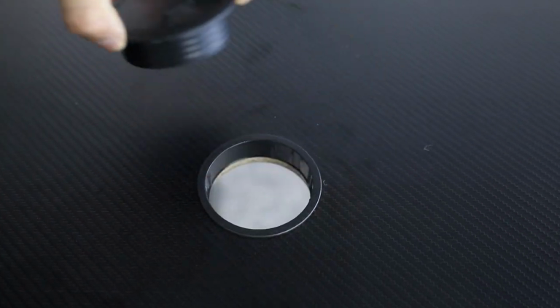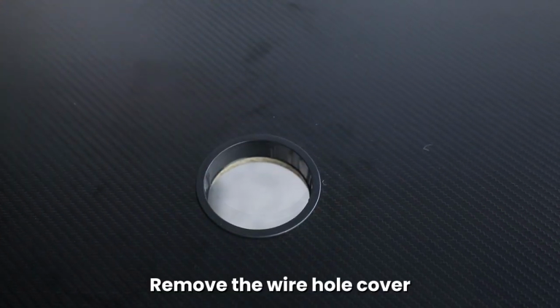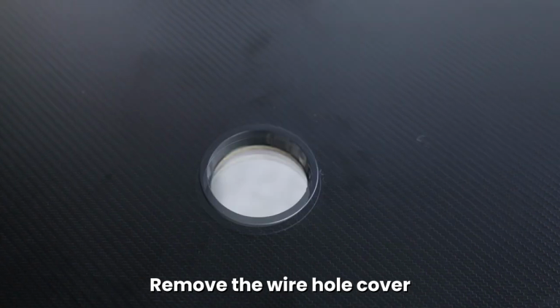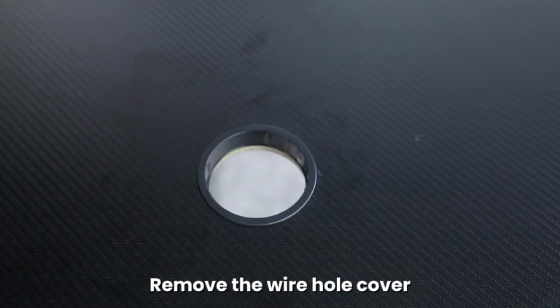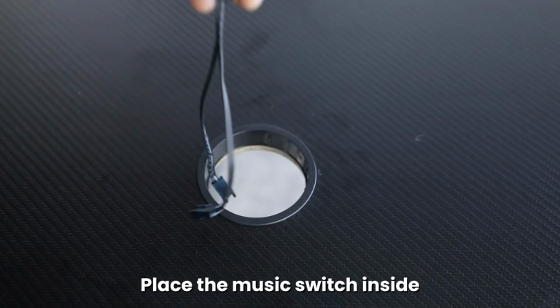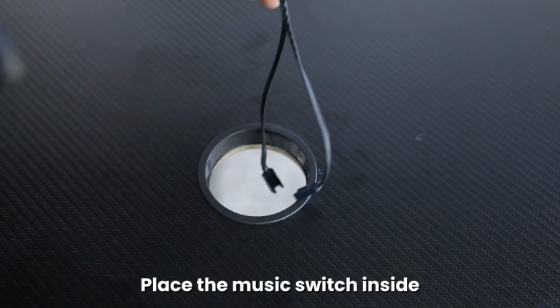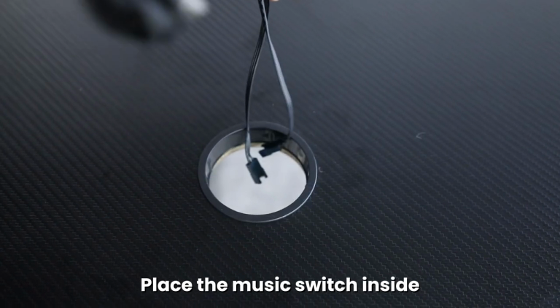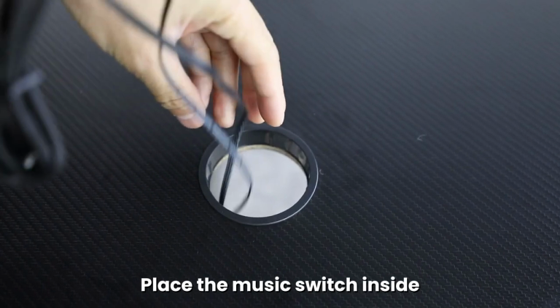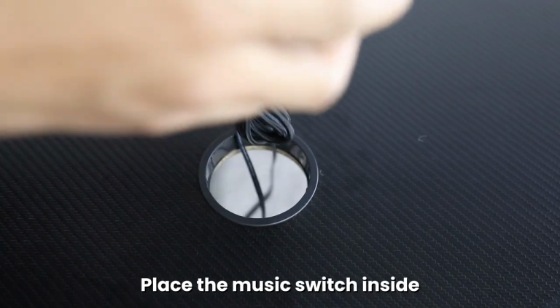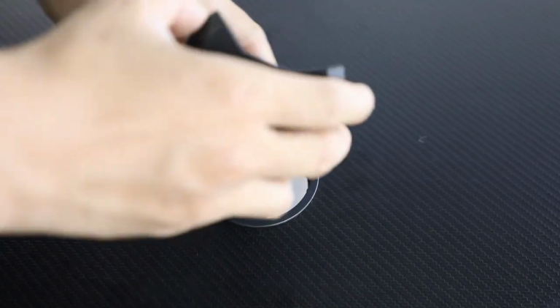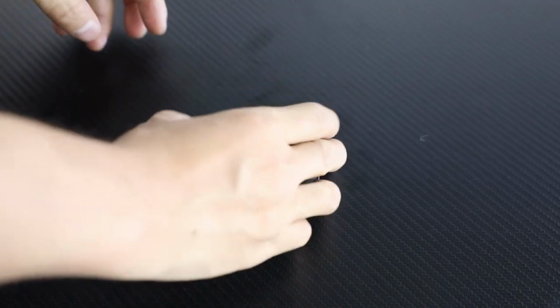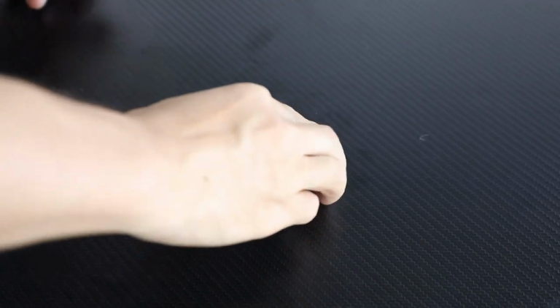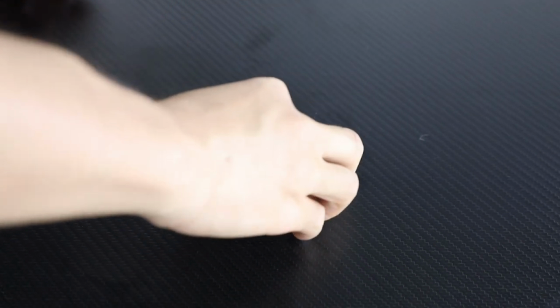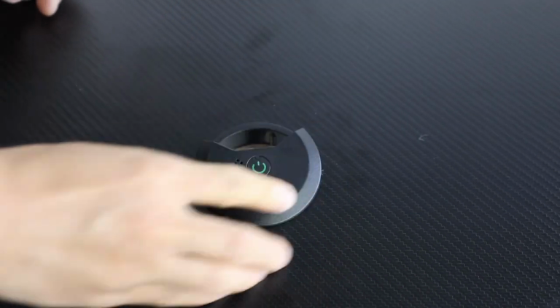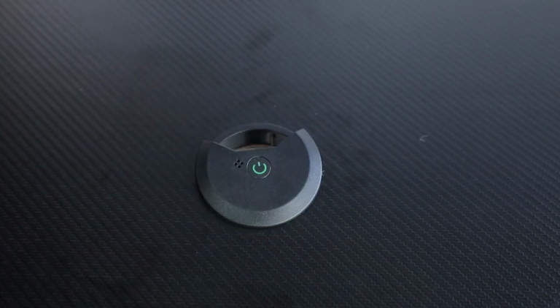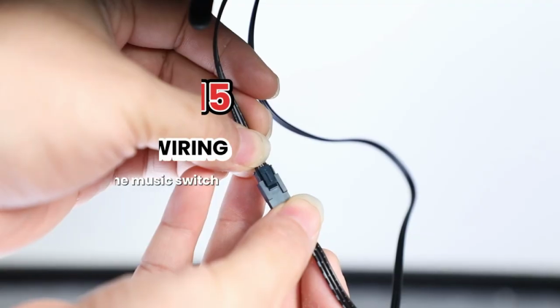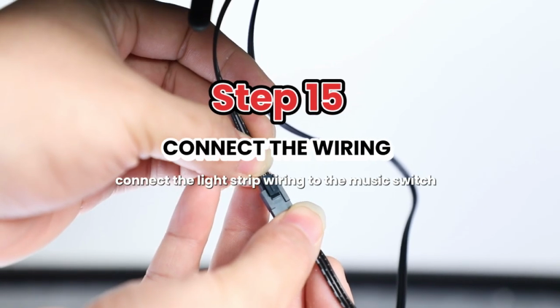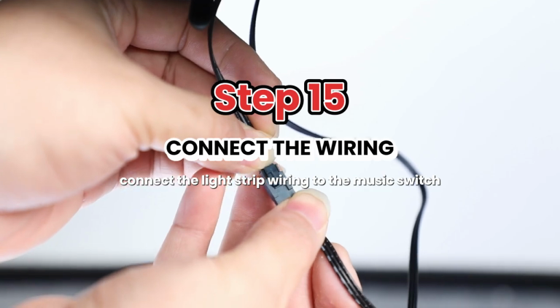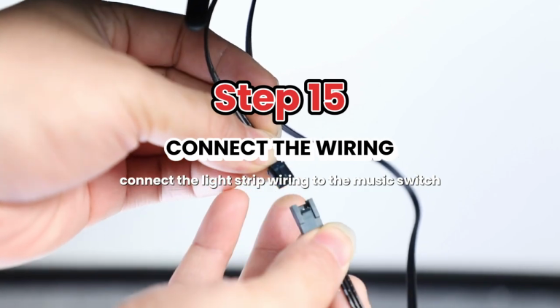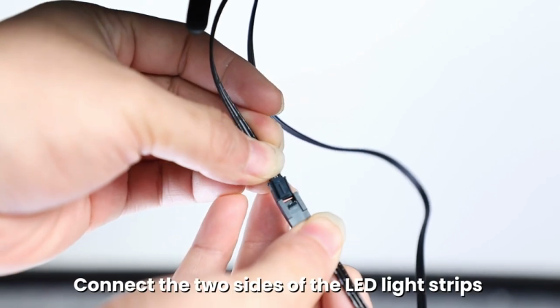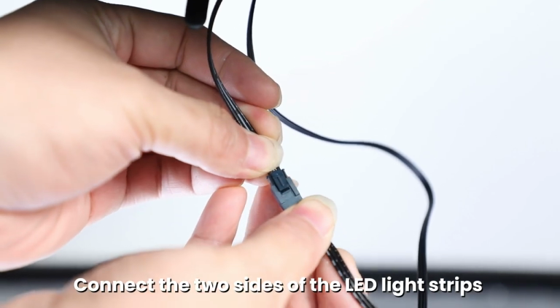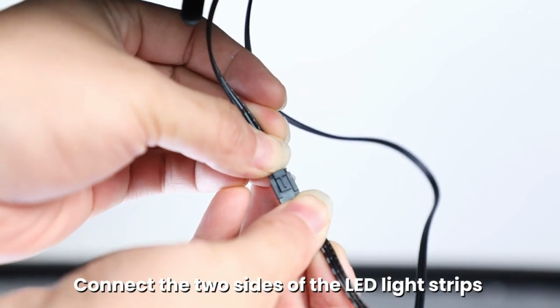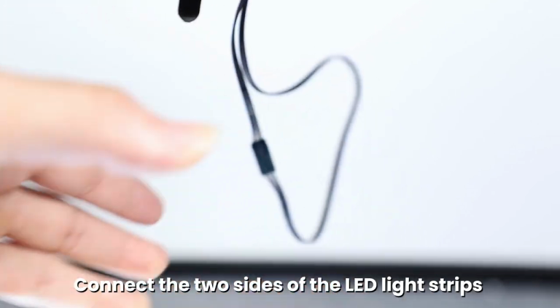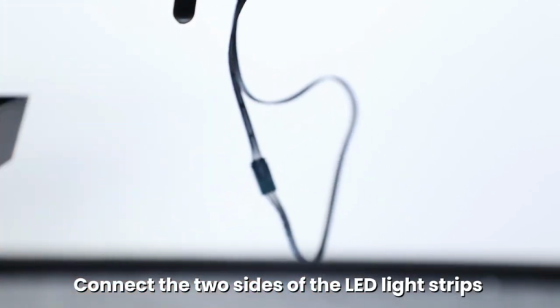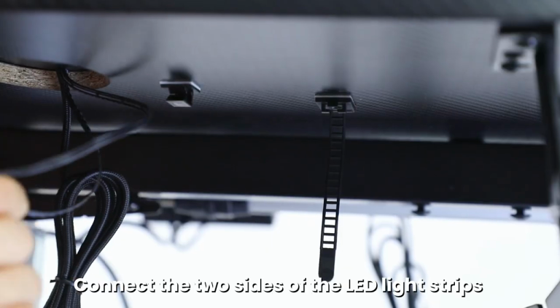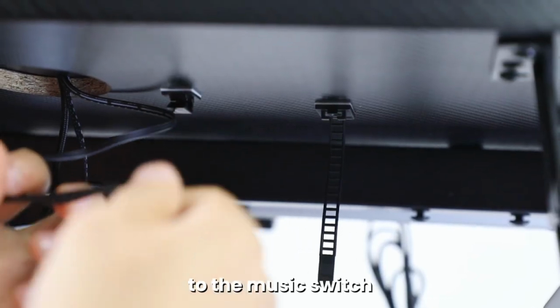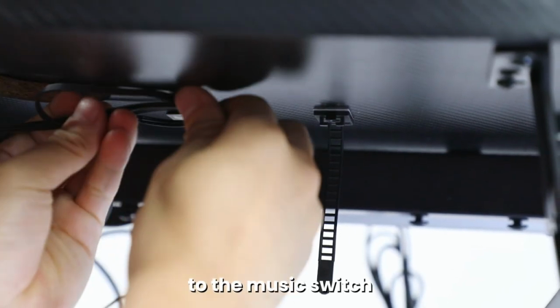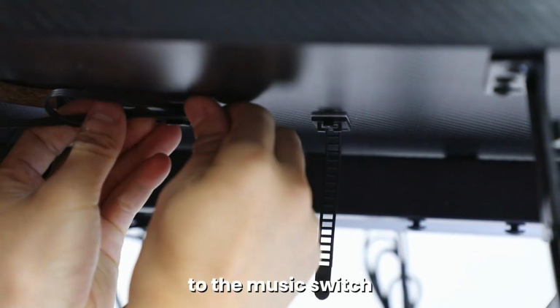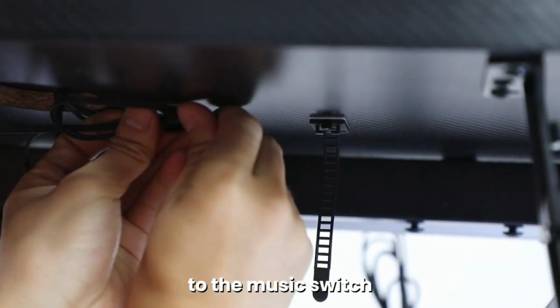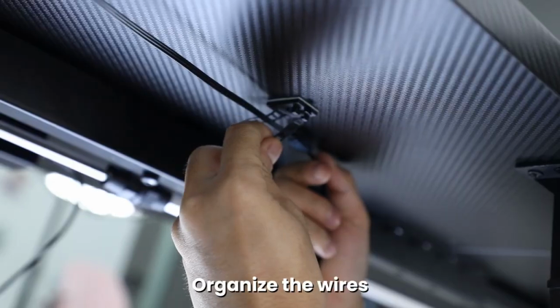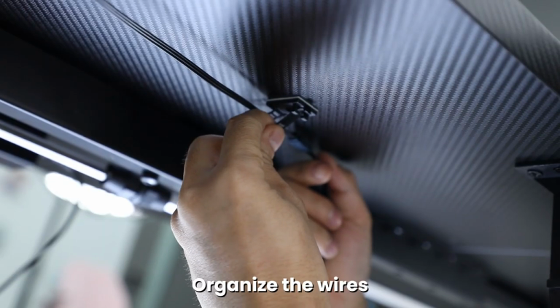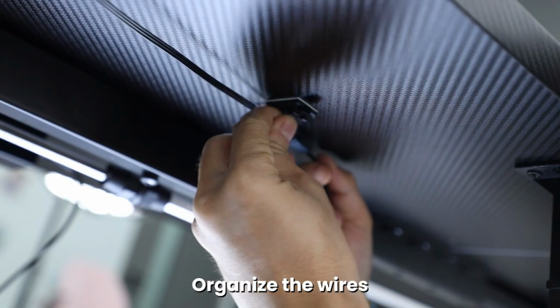Remove the wire hole cover and place the music switch inside. Connect the two sides of the LED light strips to the music switch. Organize the wires.